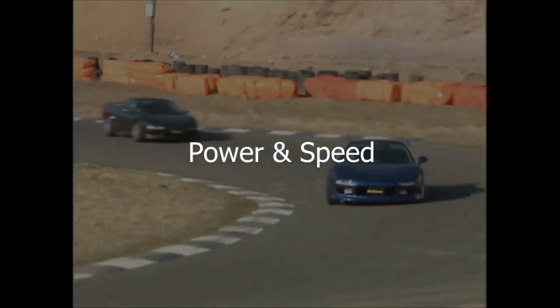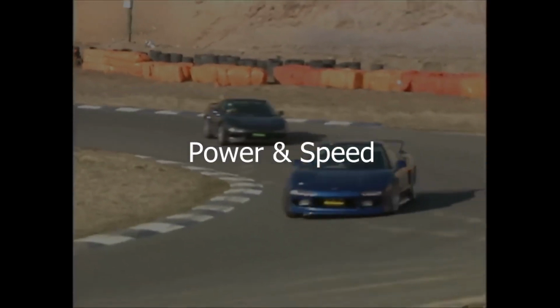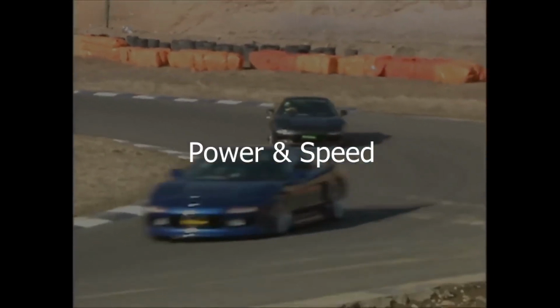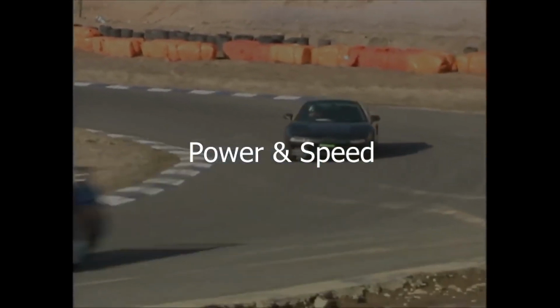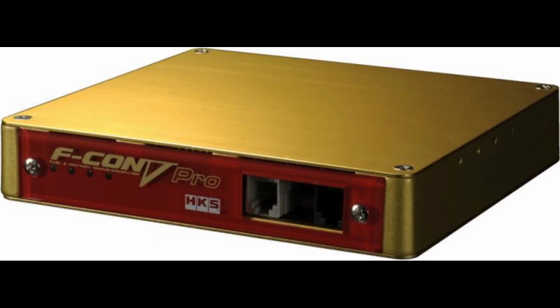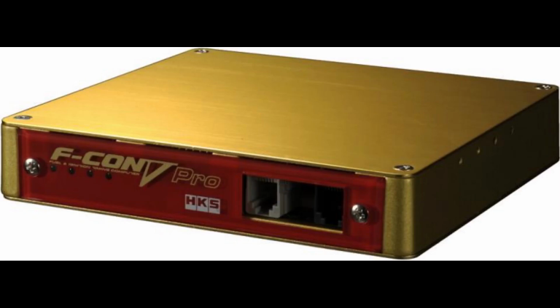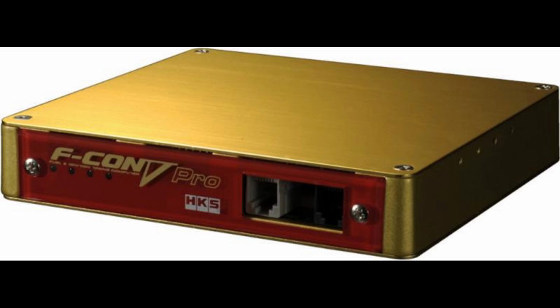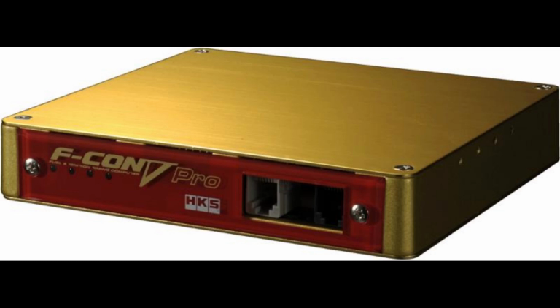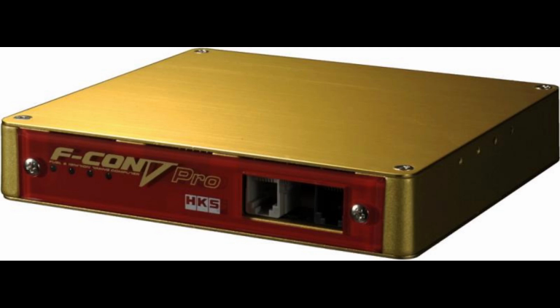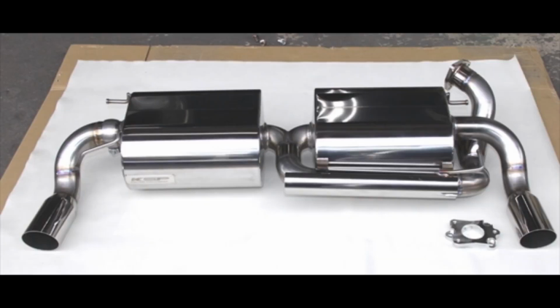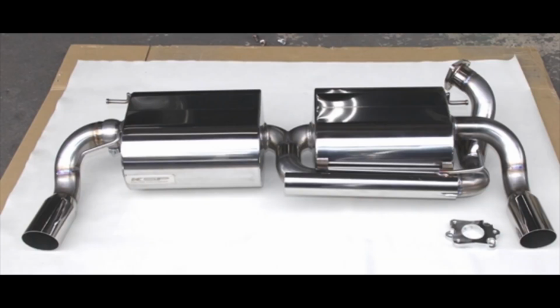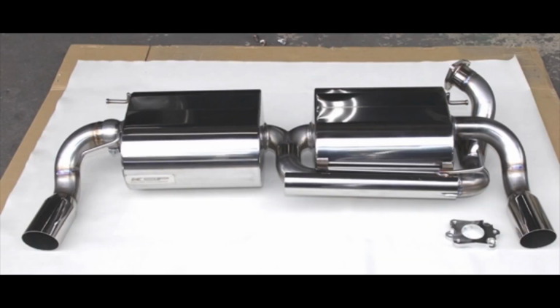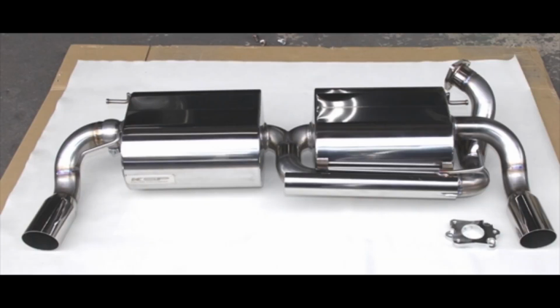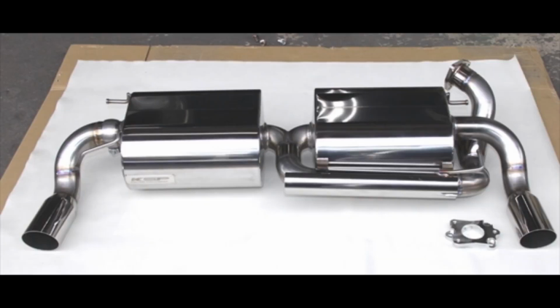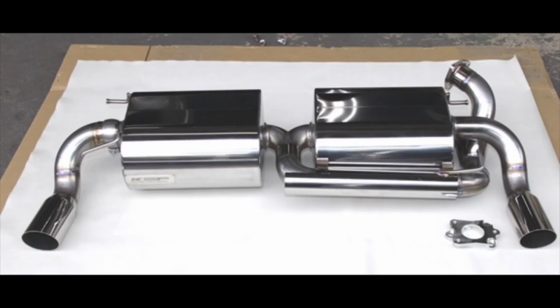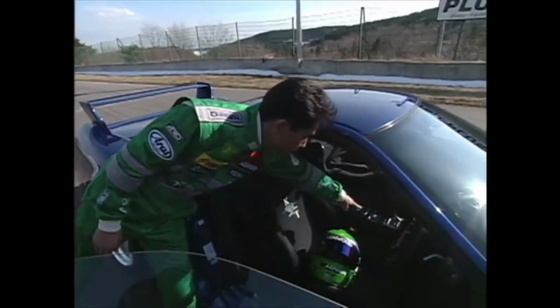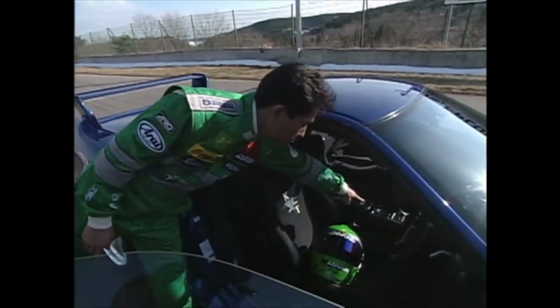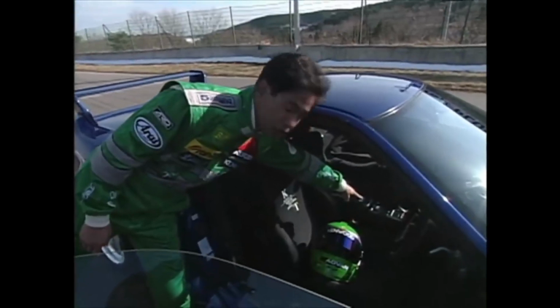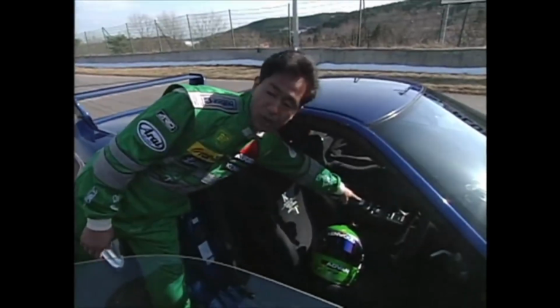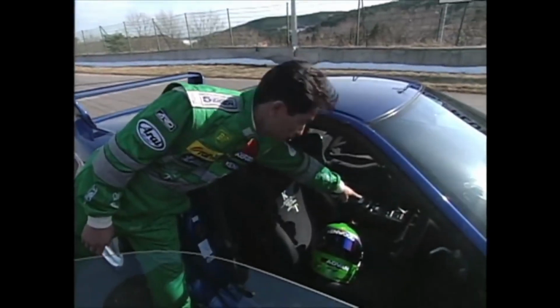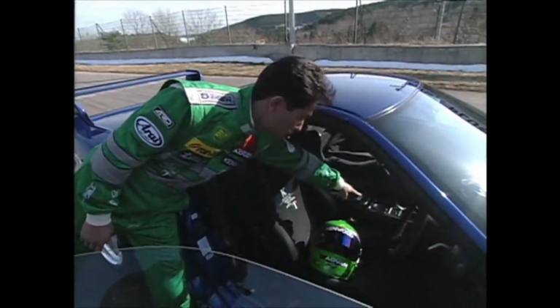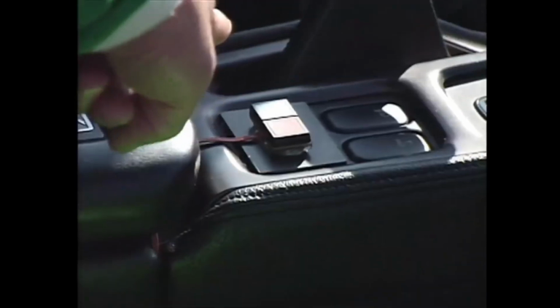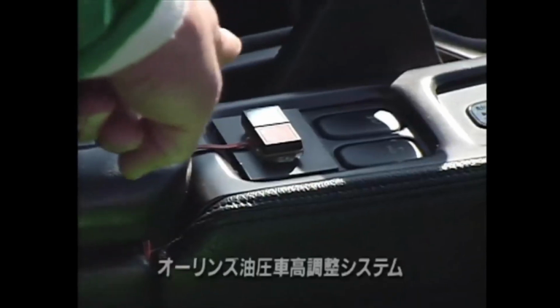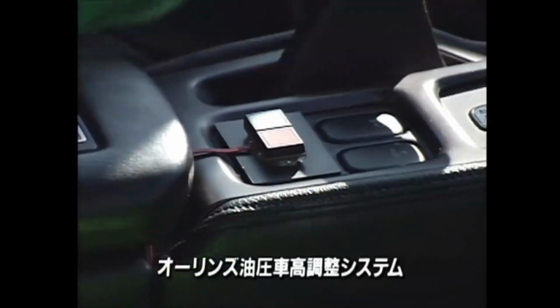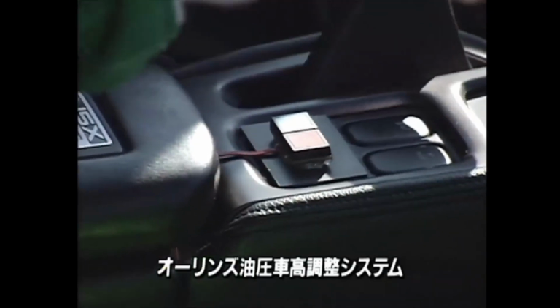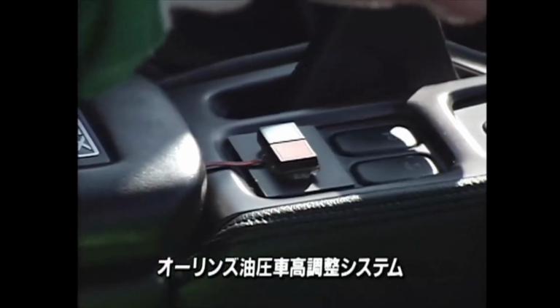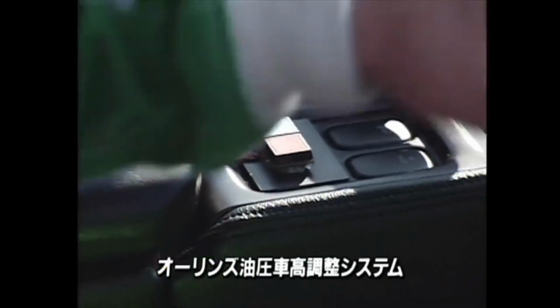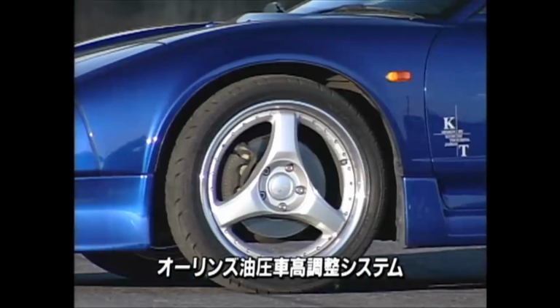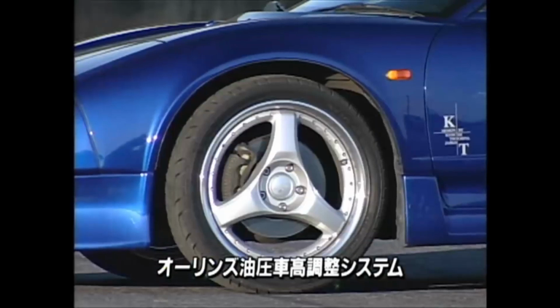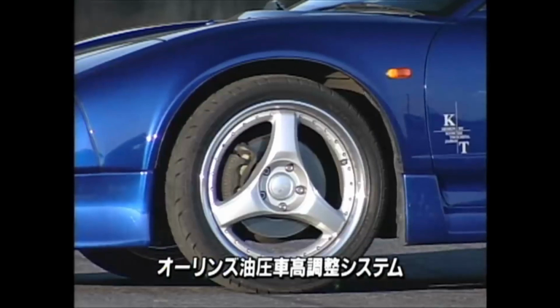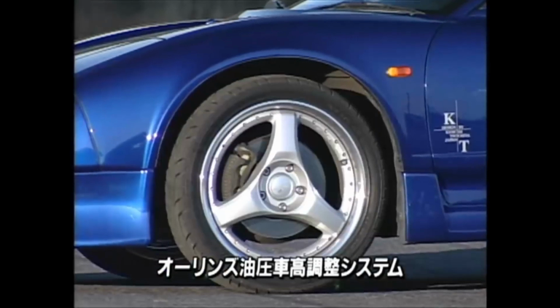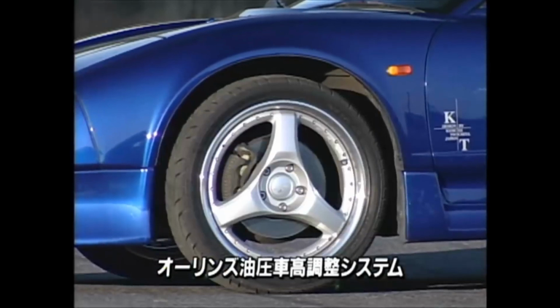For power, he had an HKS Fcon 5 and Attain KSP exhaust. It's hard to find if he had any other mods on this one, and some listed here such as the exhaust and ECU aren't confirmed.